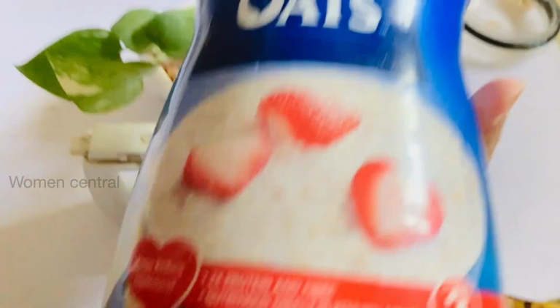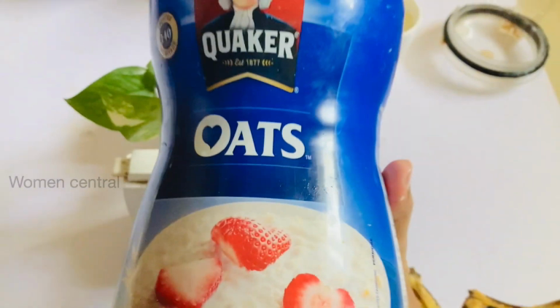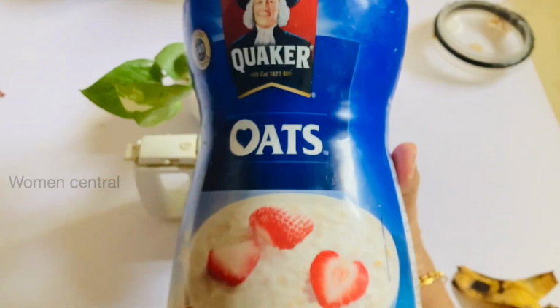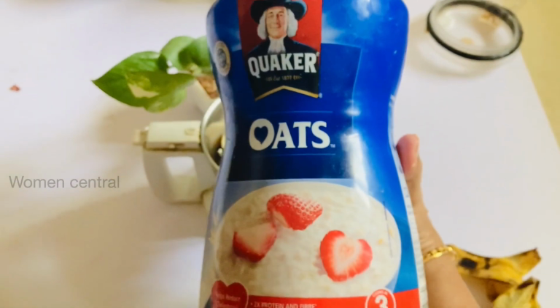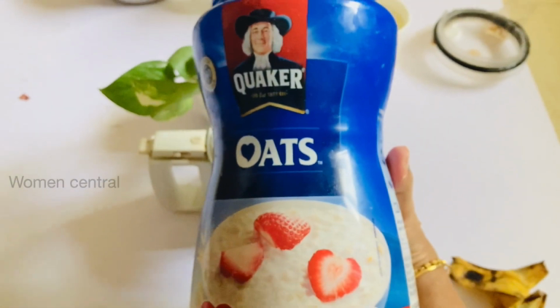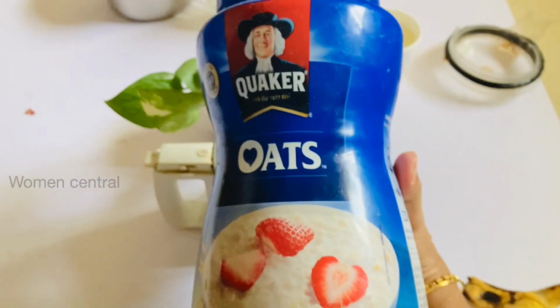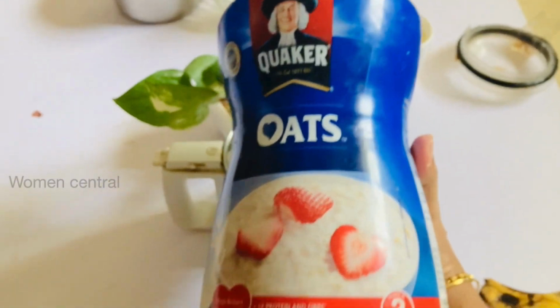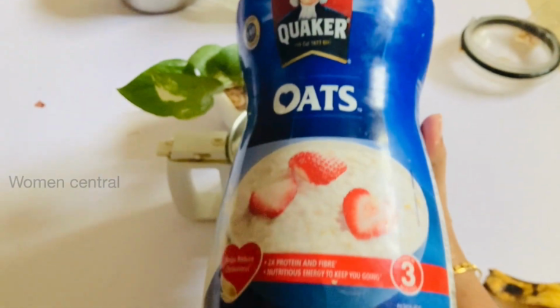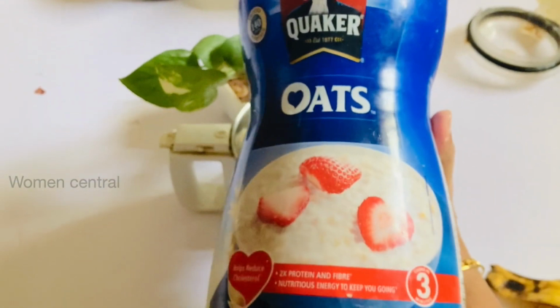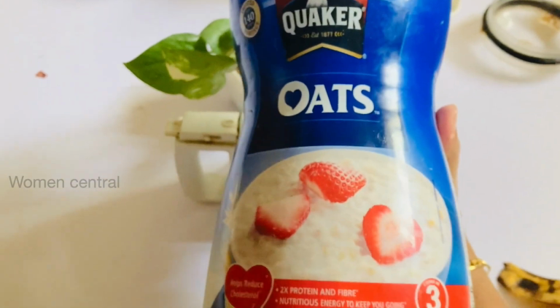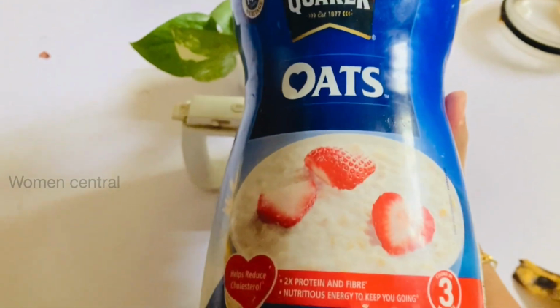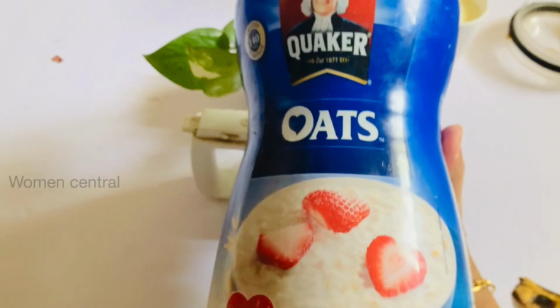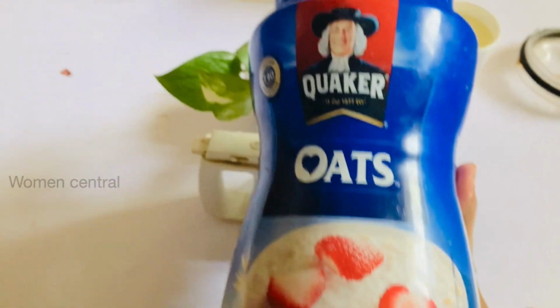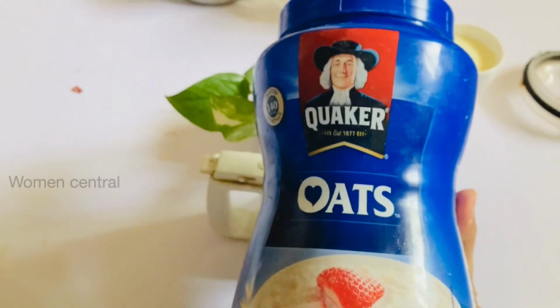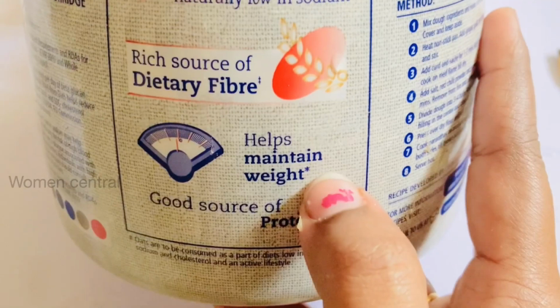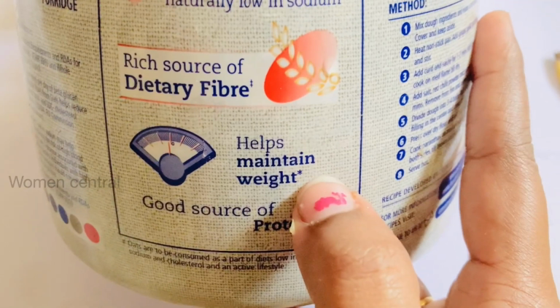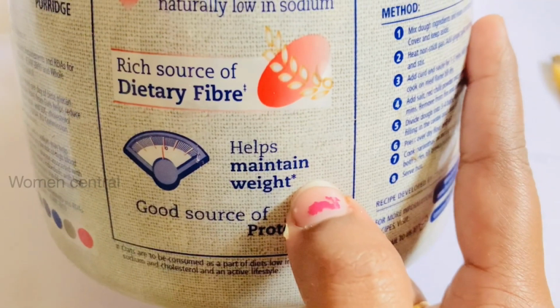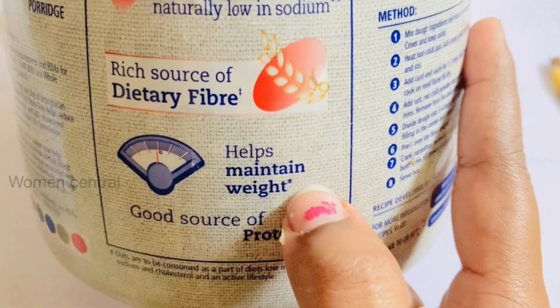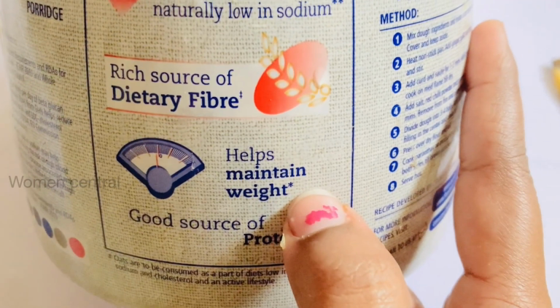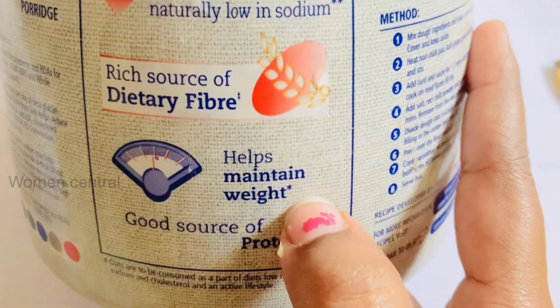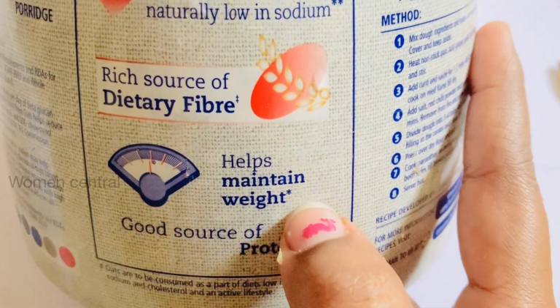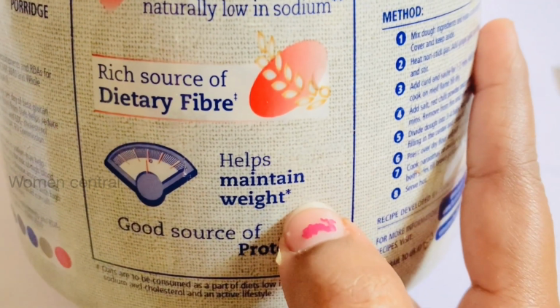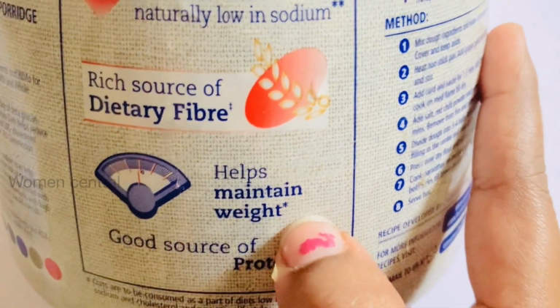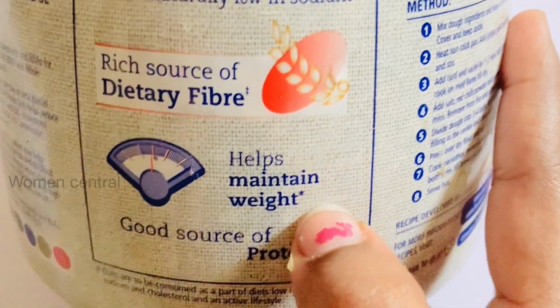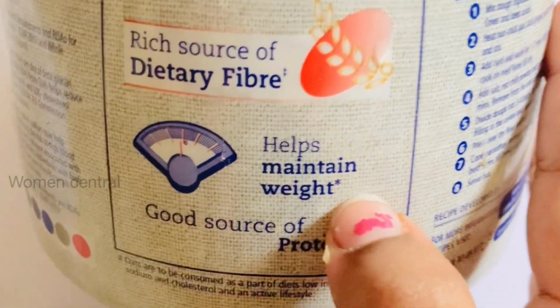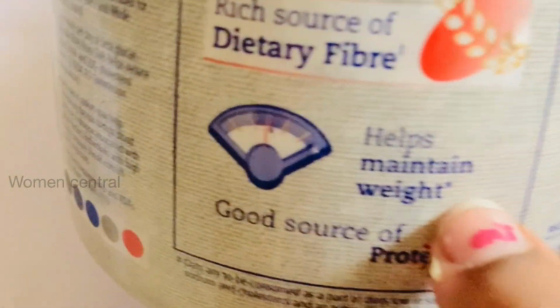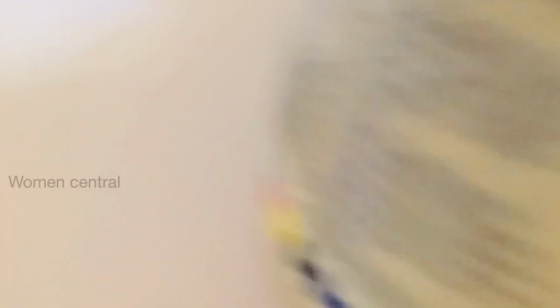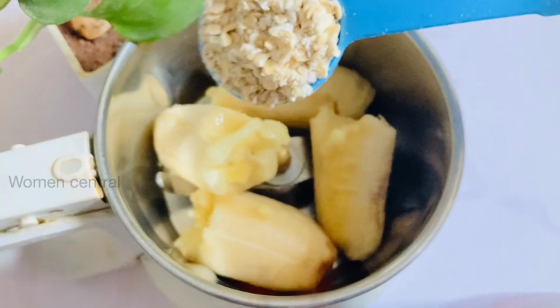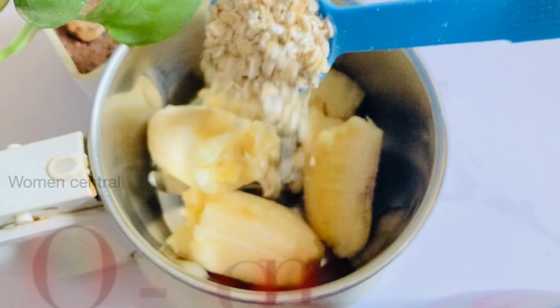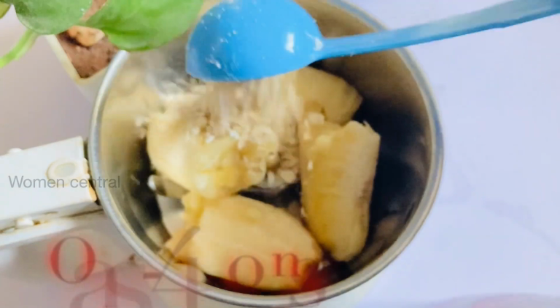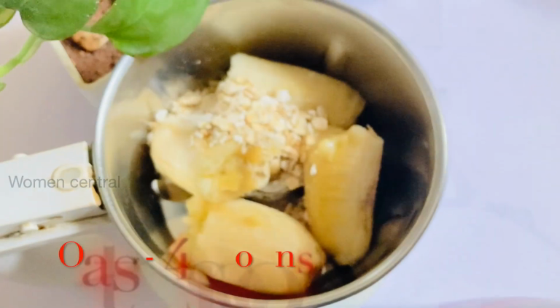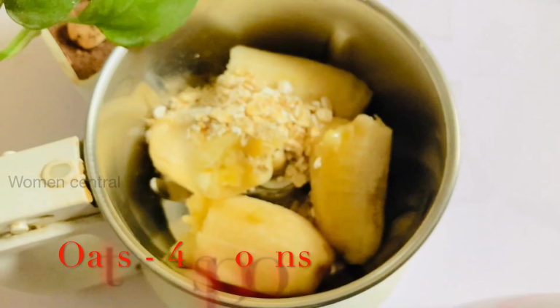Next is oats. If you add the oats, you can also add the roast powder. You can use Quaker oats as well.